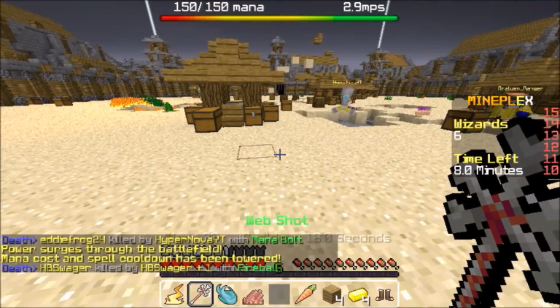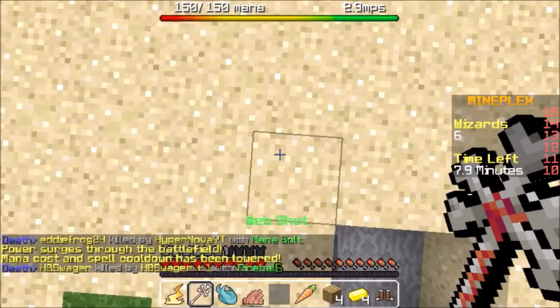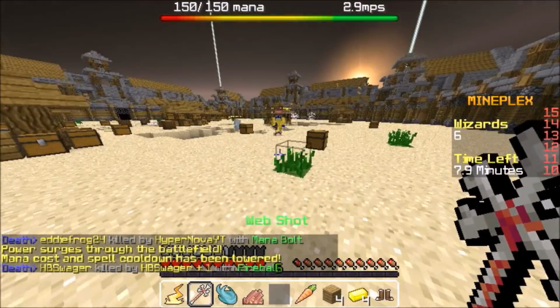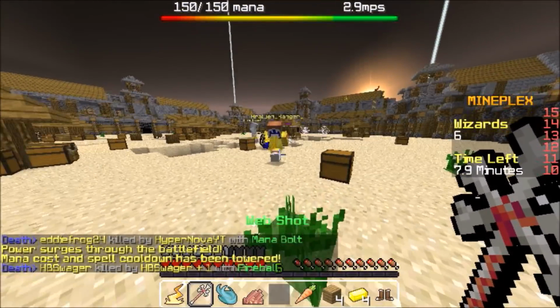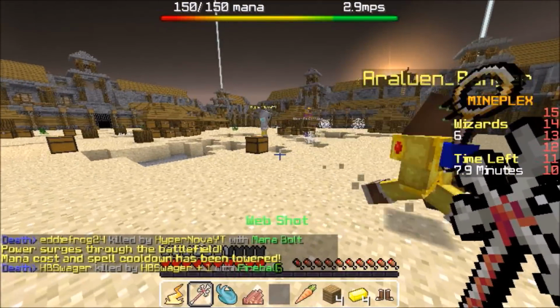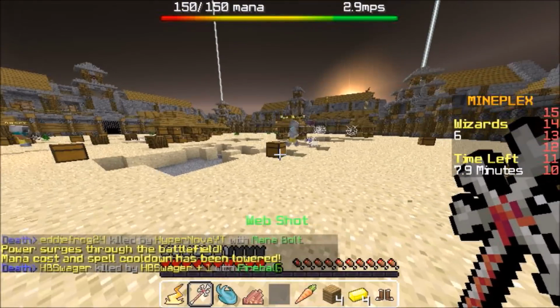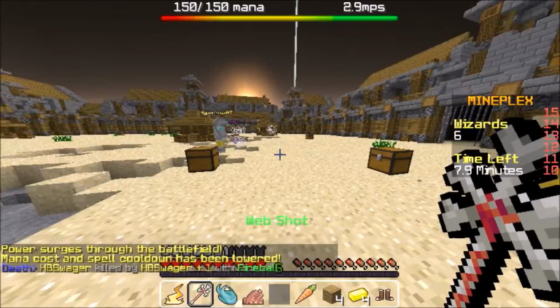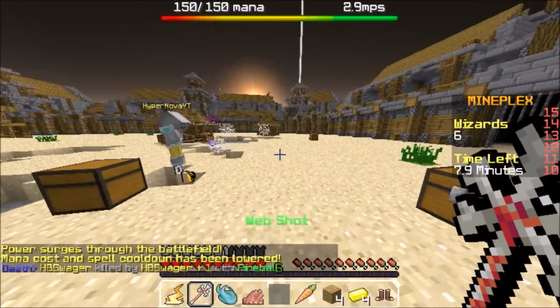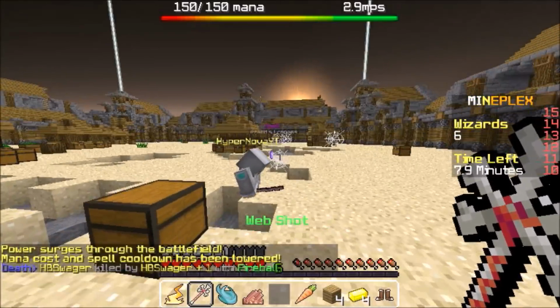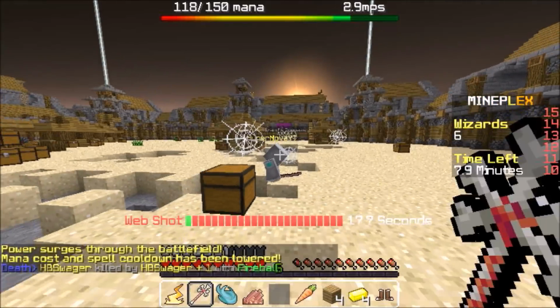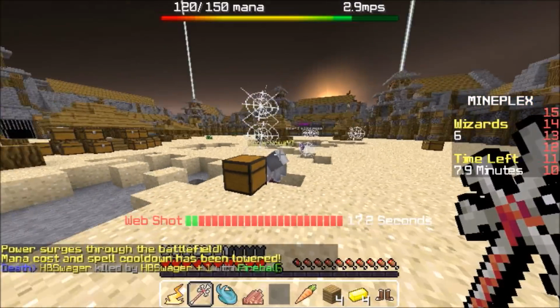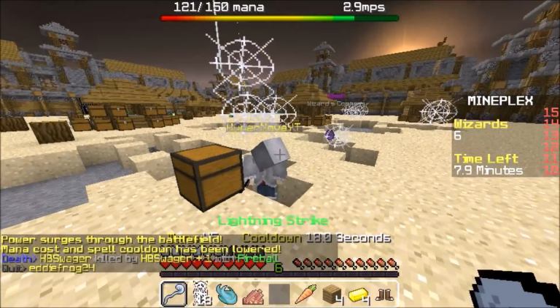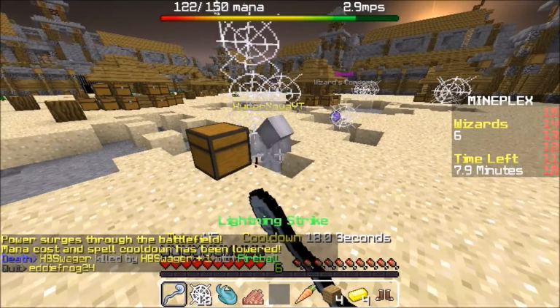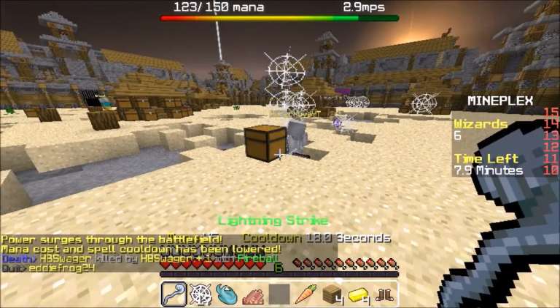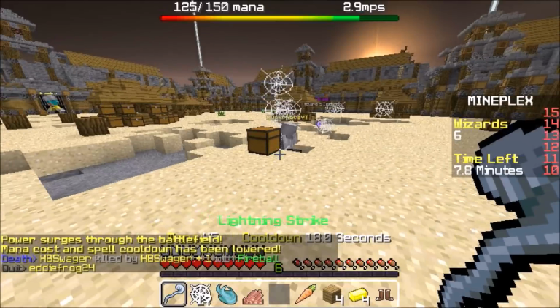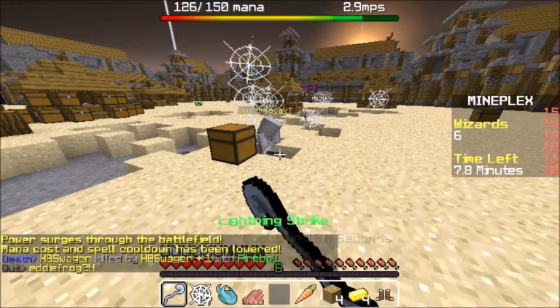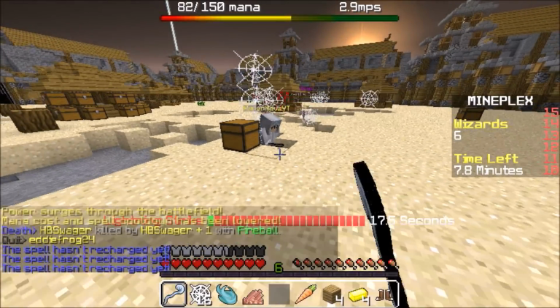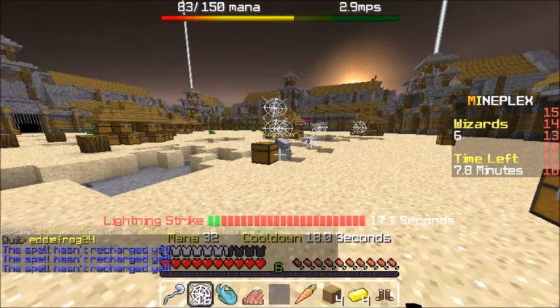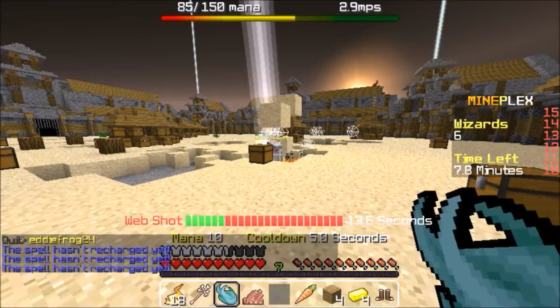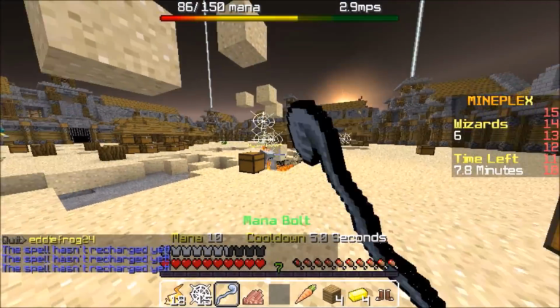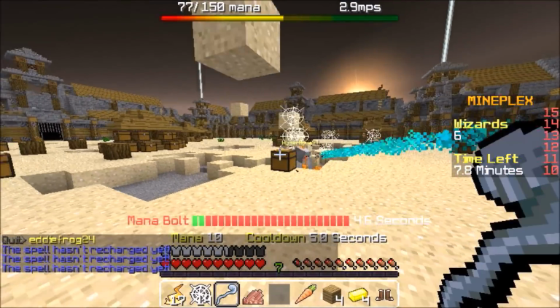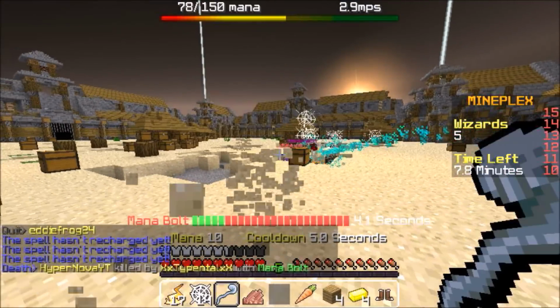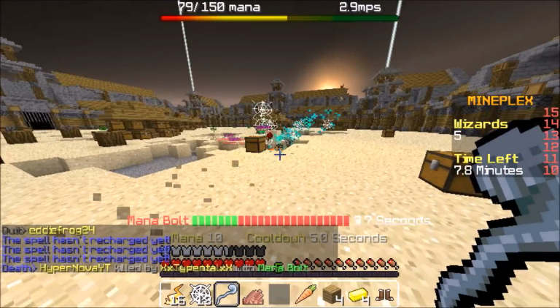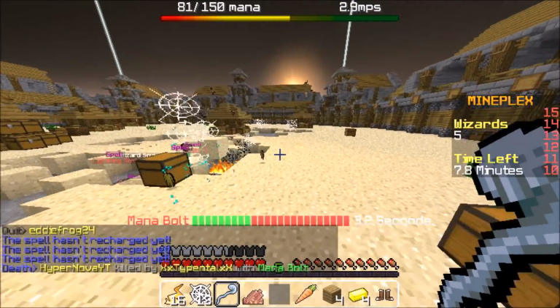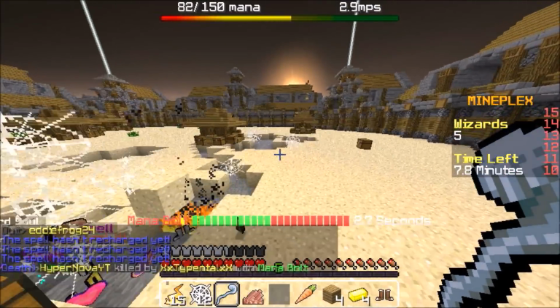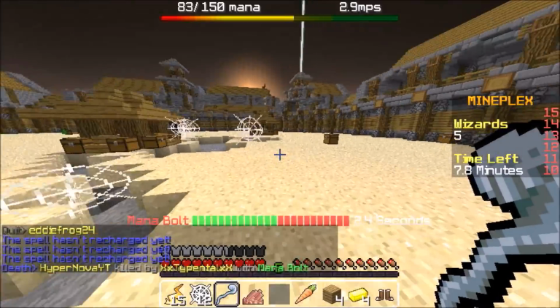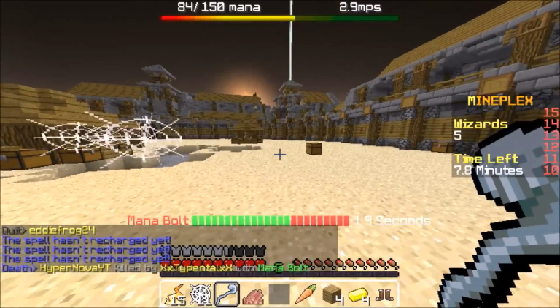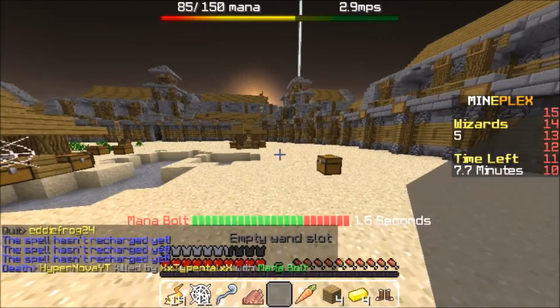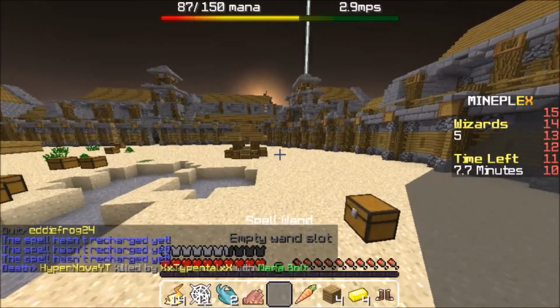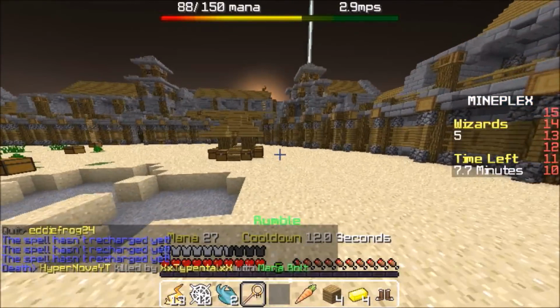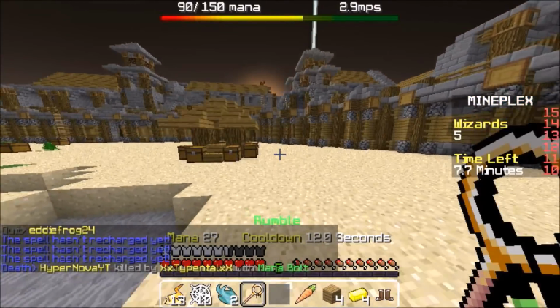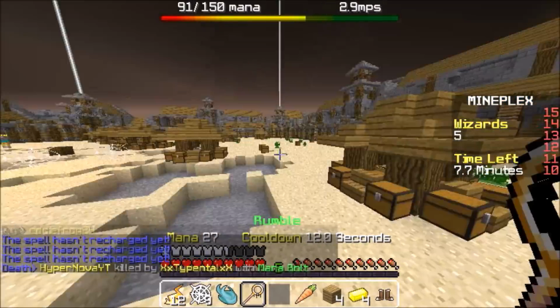I recommend using this combo when your Lightning Strike and Web Shot are both level 2 and up. Because at level 1, it won't do that much damage — Web Shot only flings out two webs, so you really don't have much of an opportunity to entangle someone in that combo.